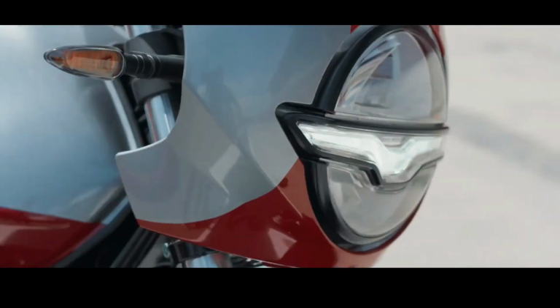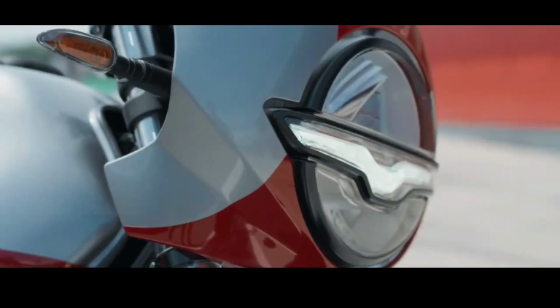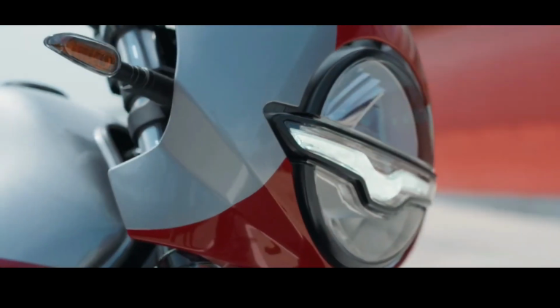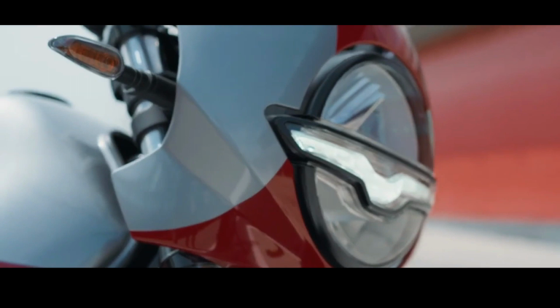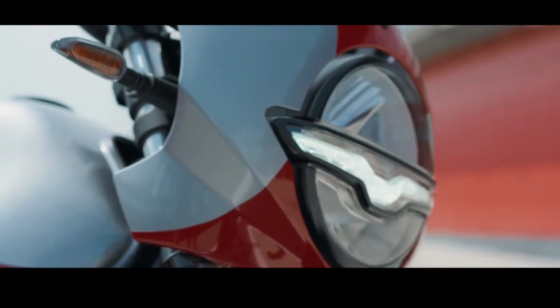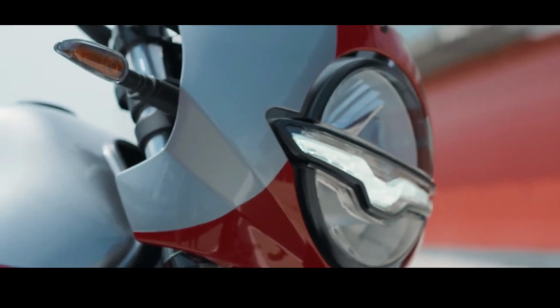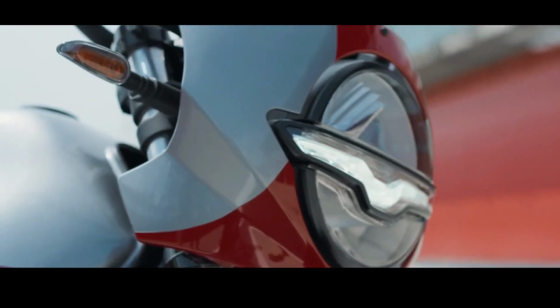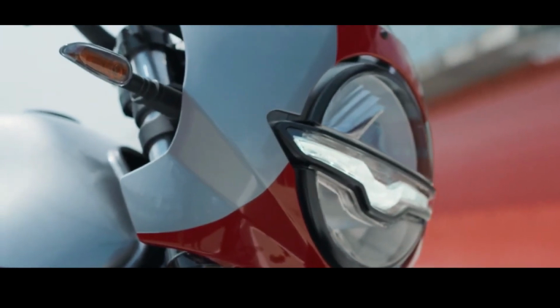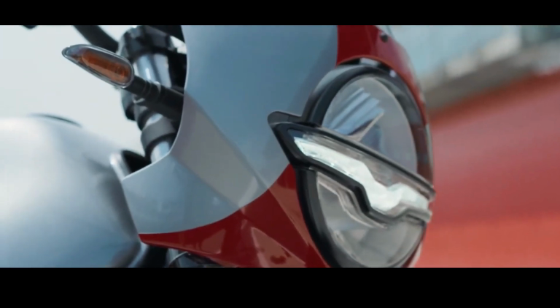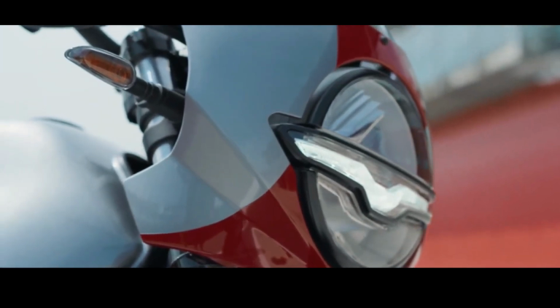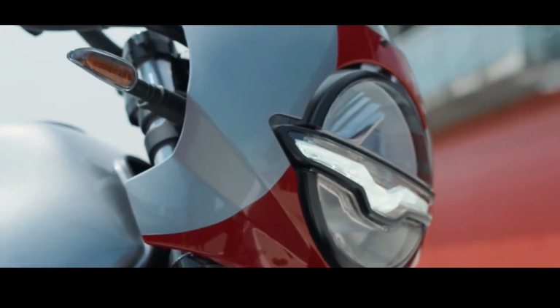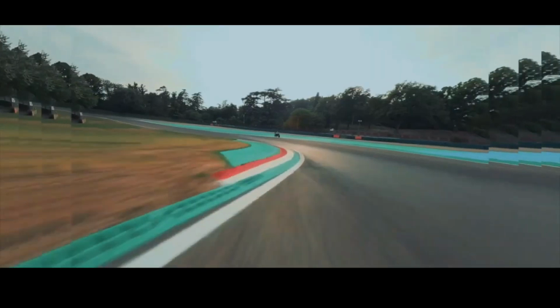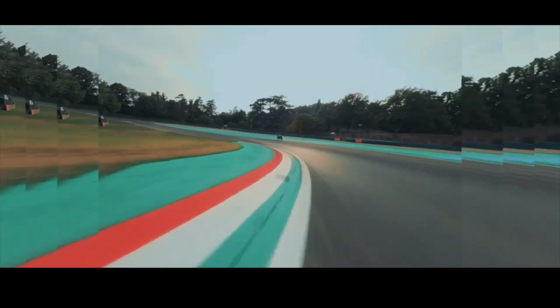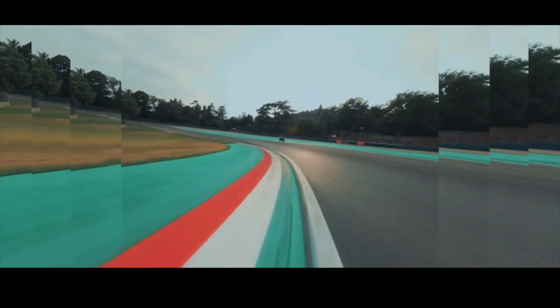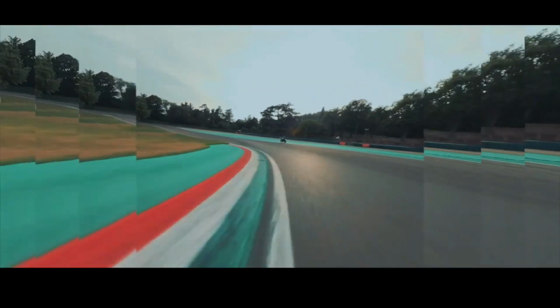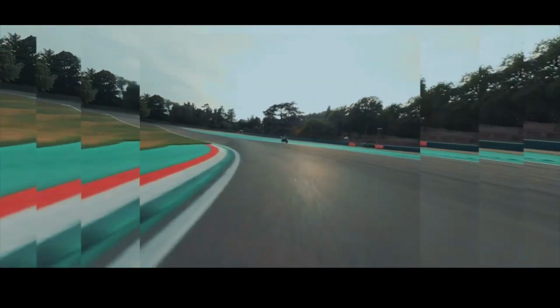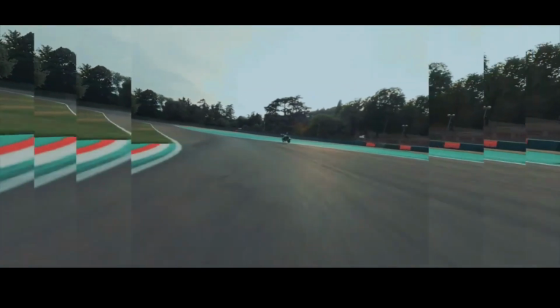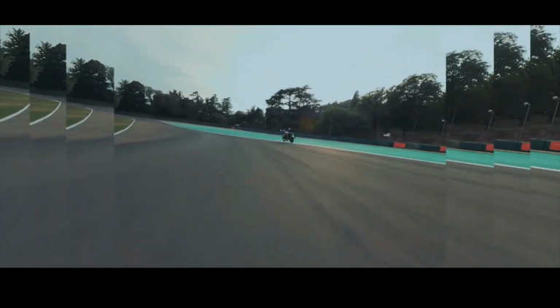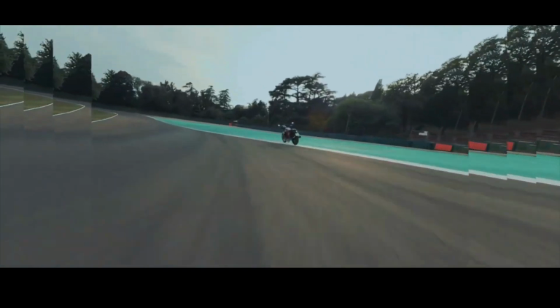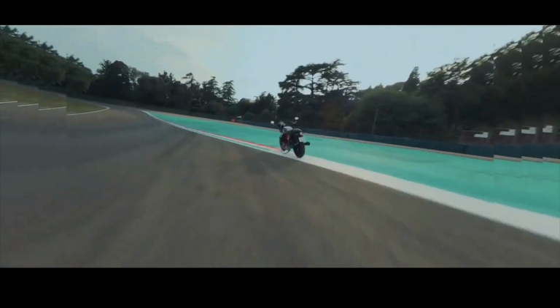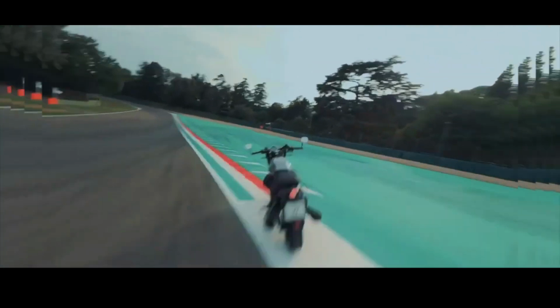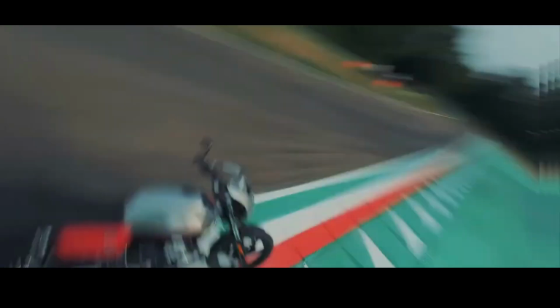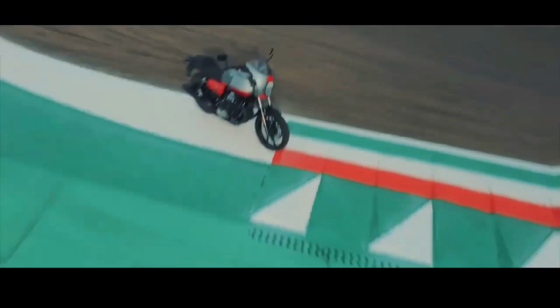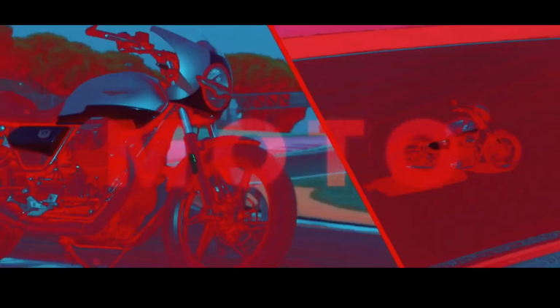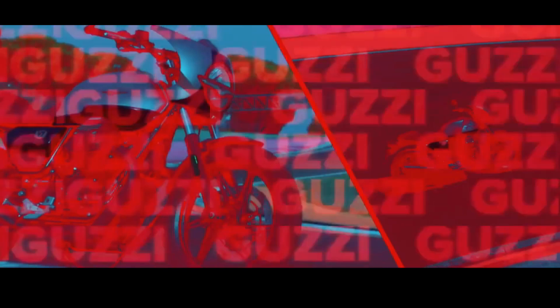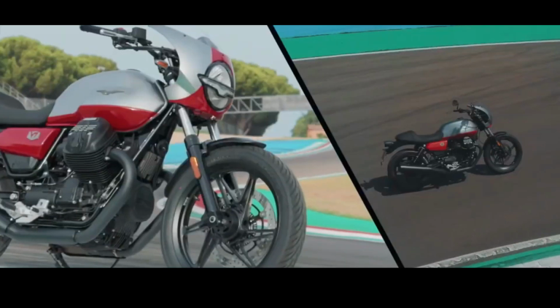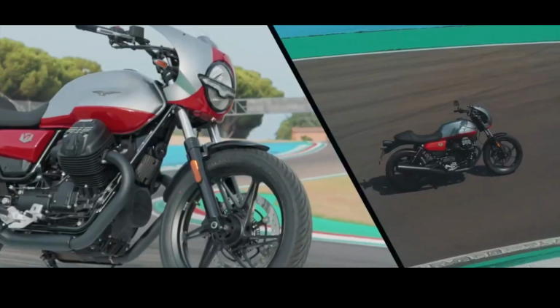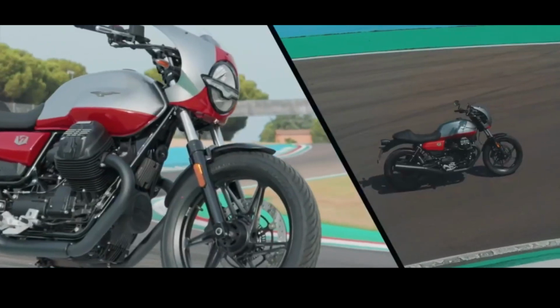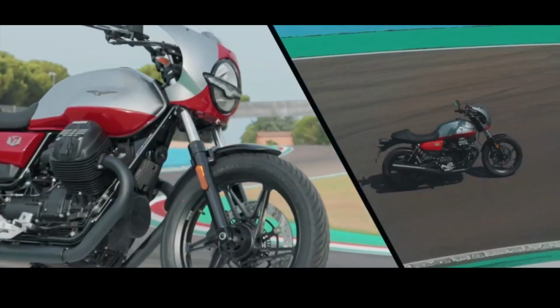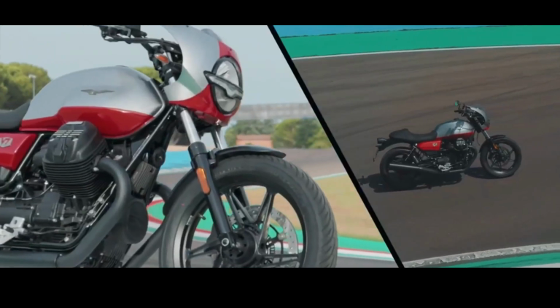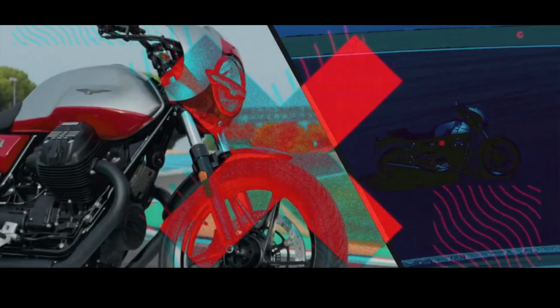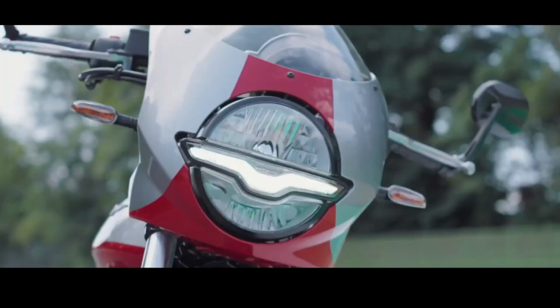Moto Guzzi introduced the V7 Stone Corsa on the sidelines of the Open House event which took place in Mandello del Lario, Italy. This model is the newest family in the V7 line.